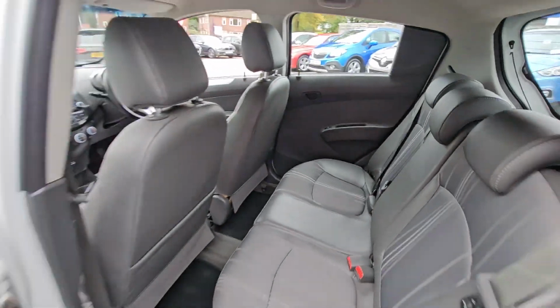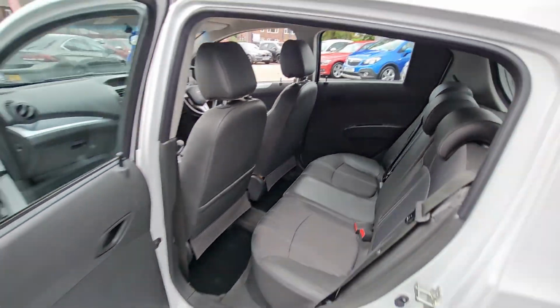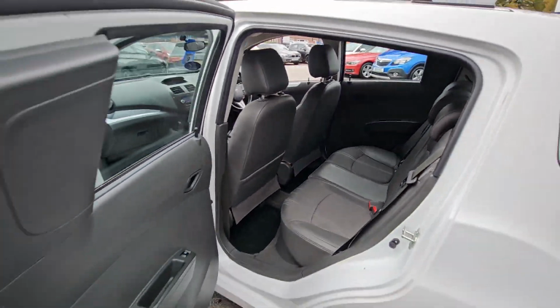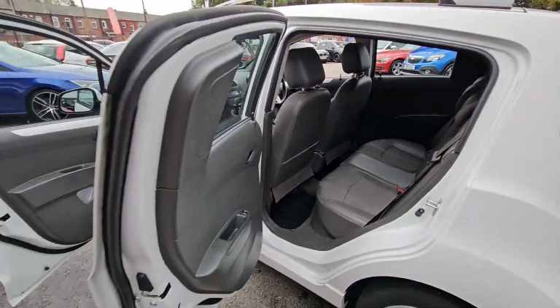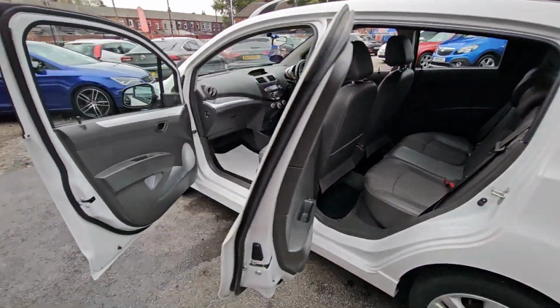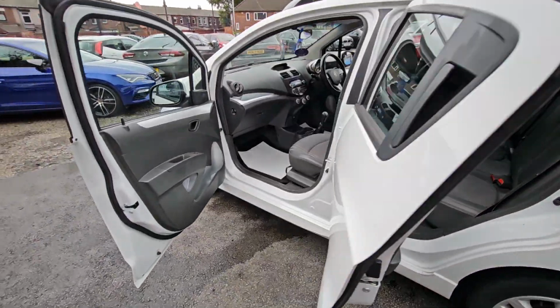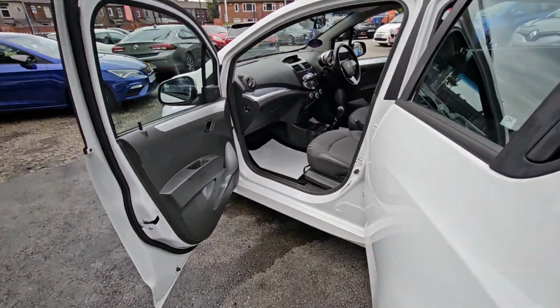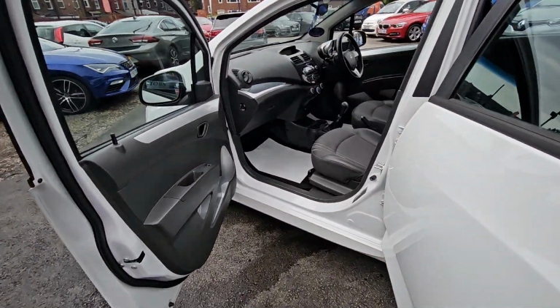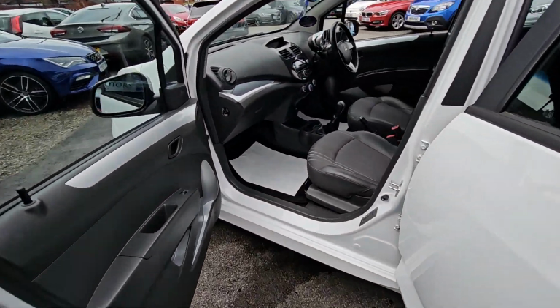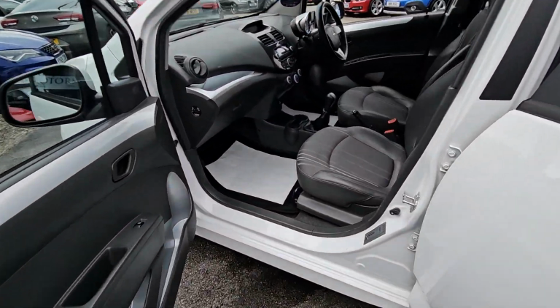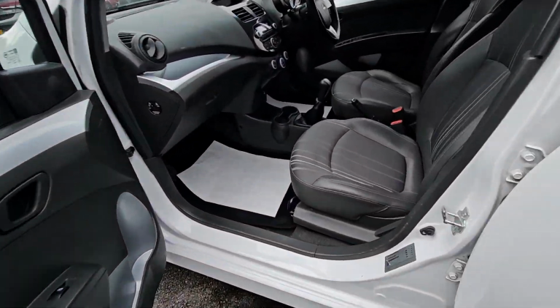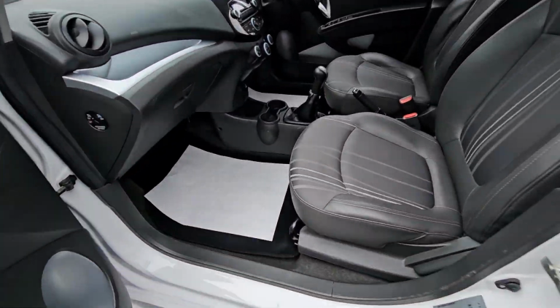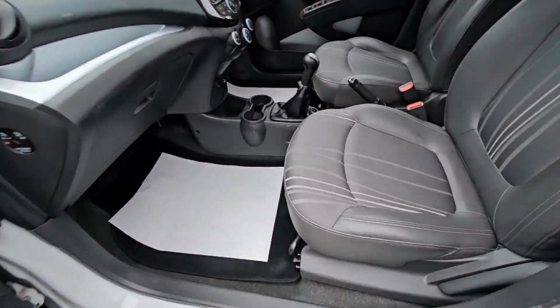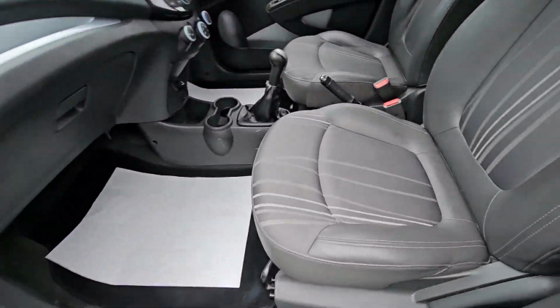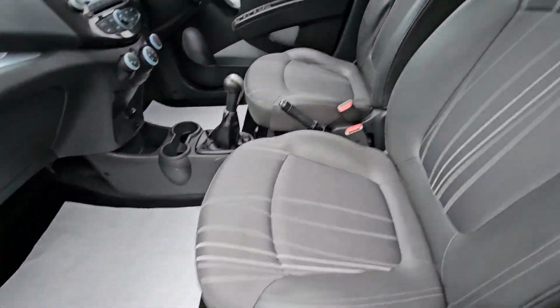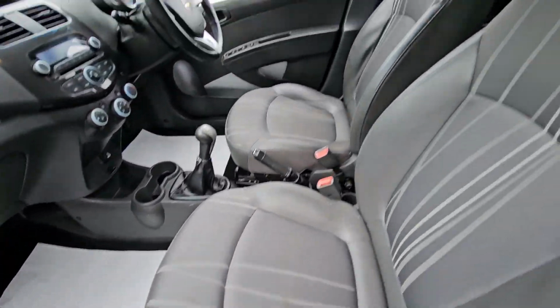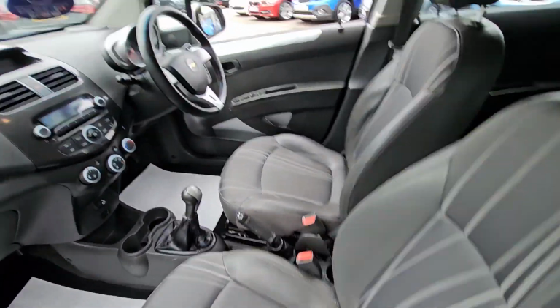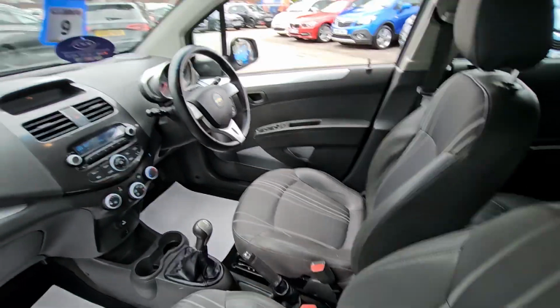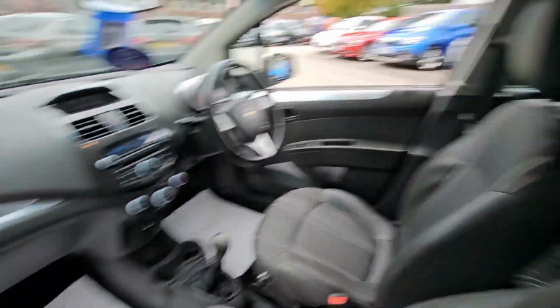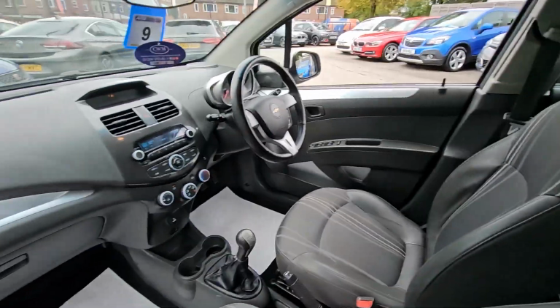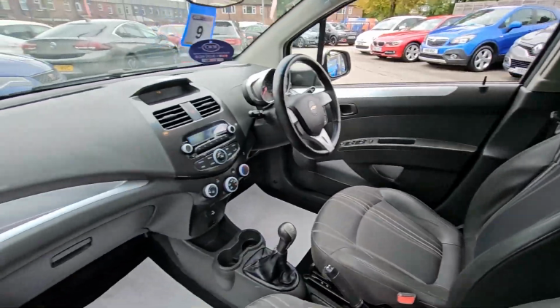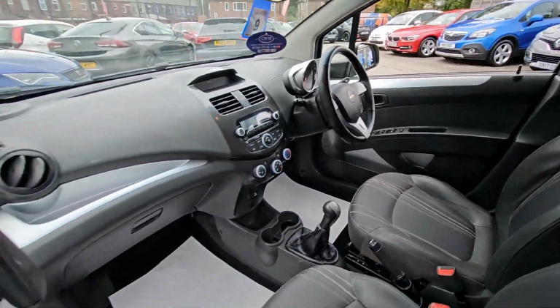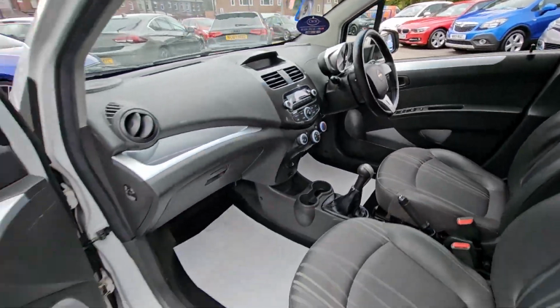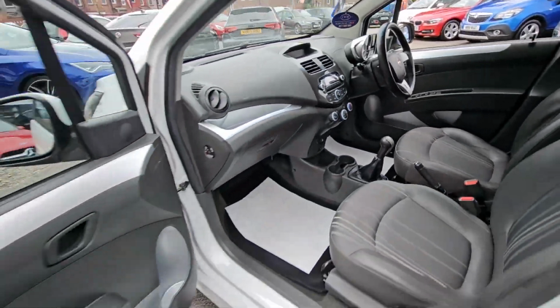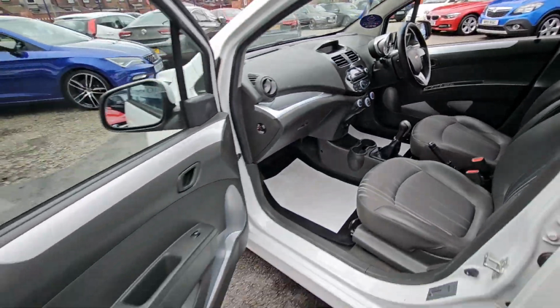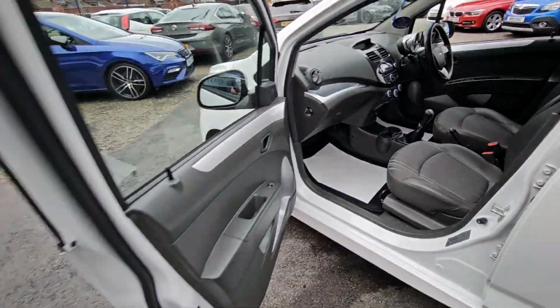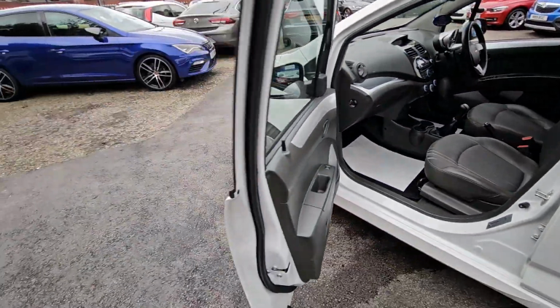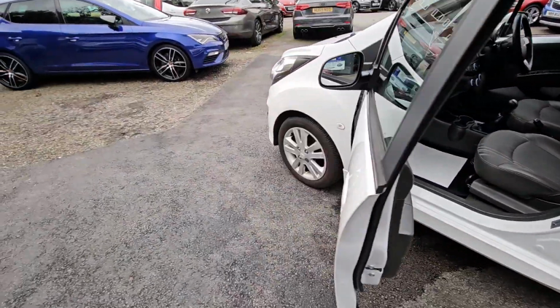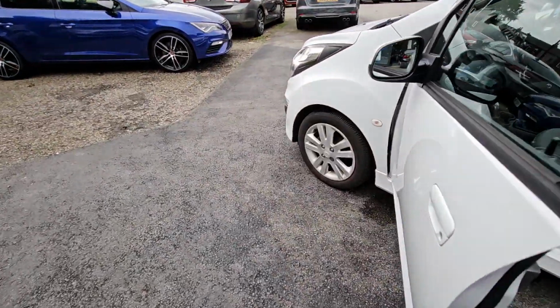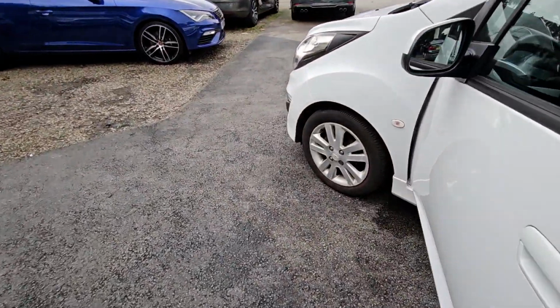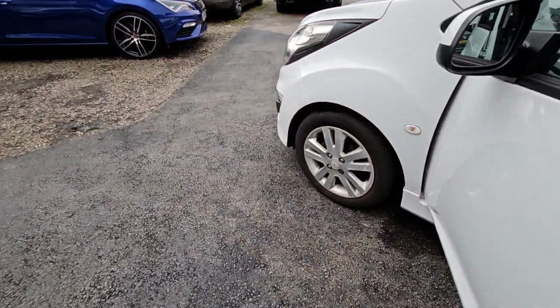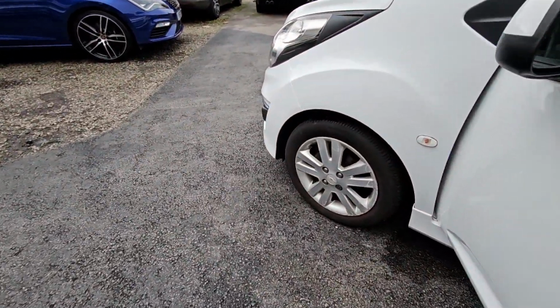This car comes with features such as half leather interior, Bluetooth phone prep, it's also super cheap to run, it's a low insurance group, and it's only £35 a year road tax.